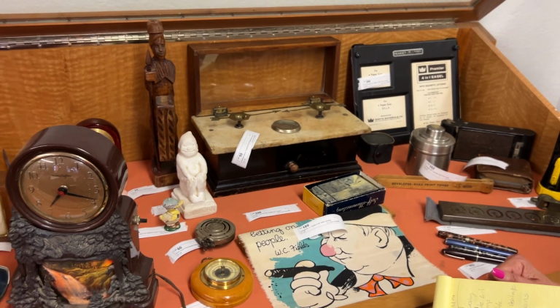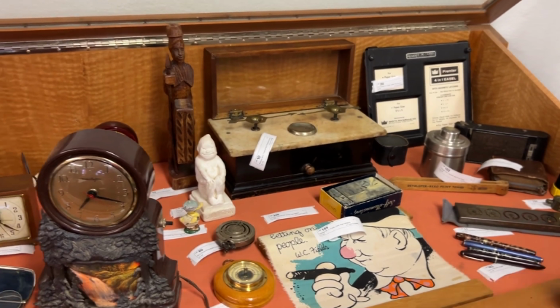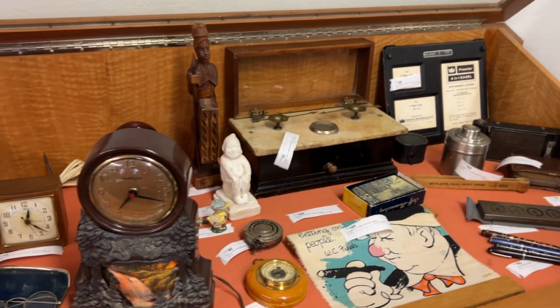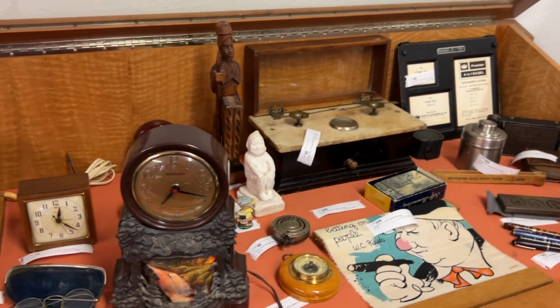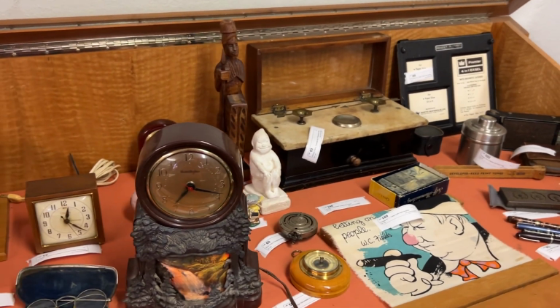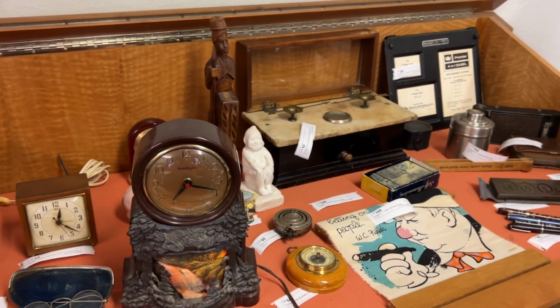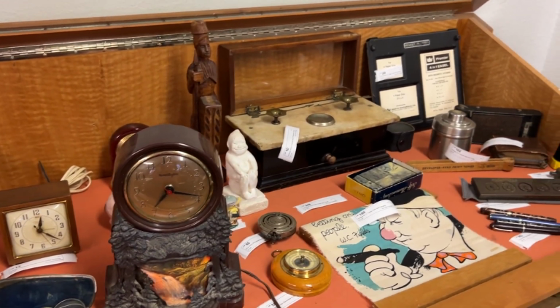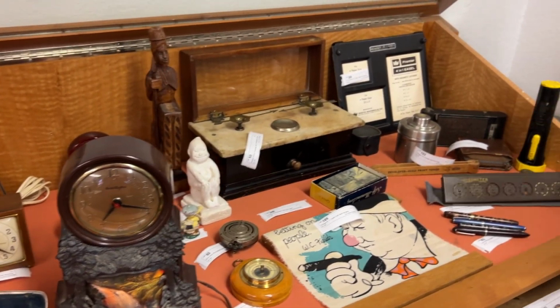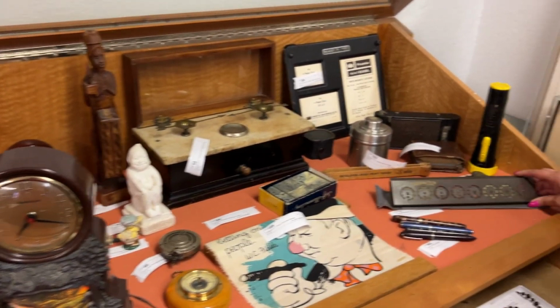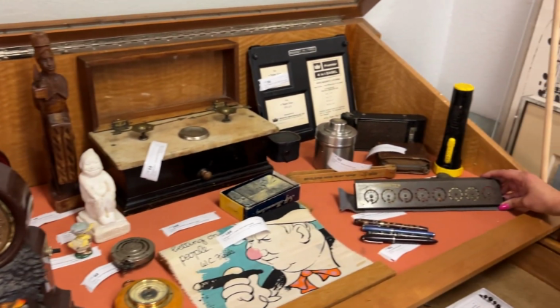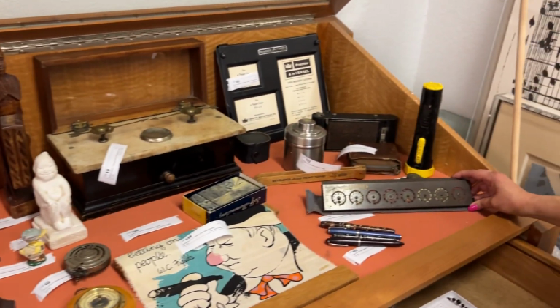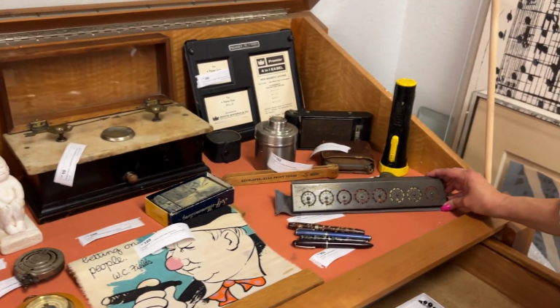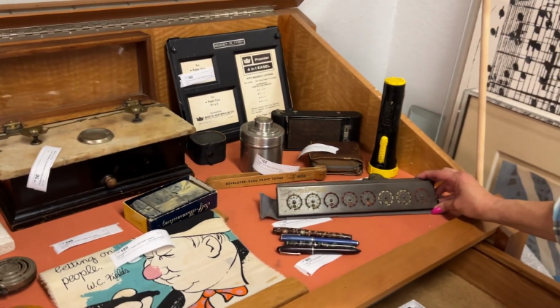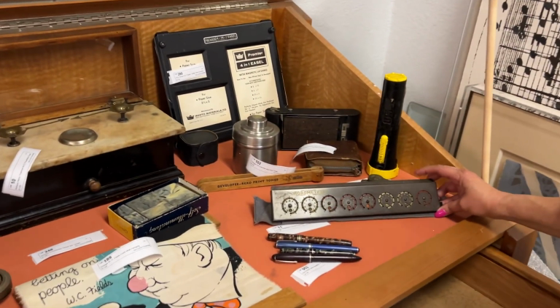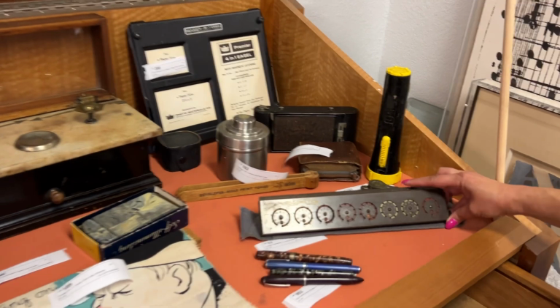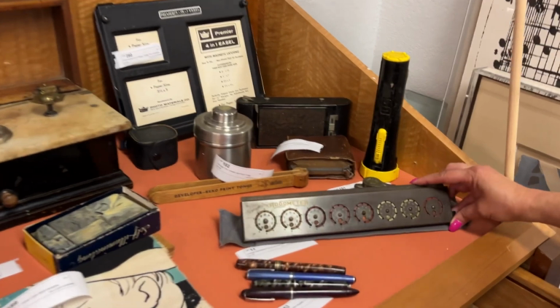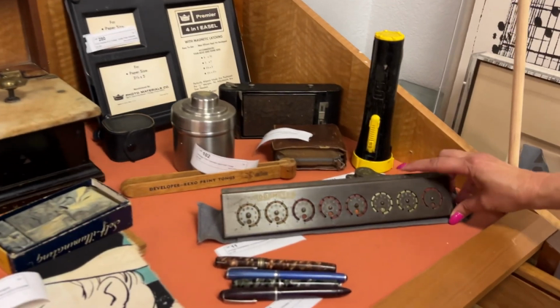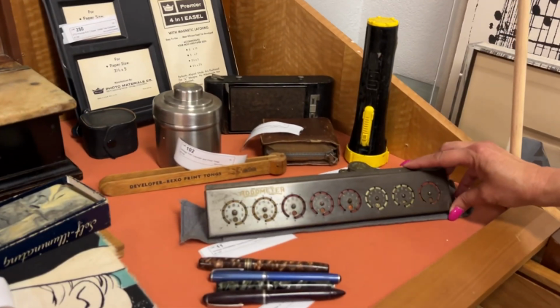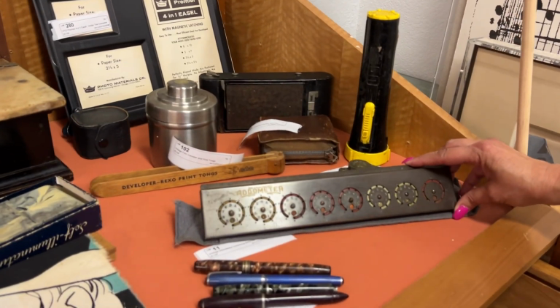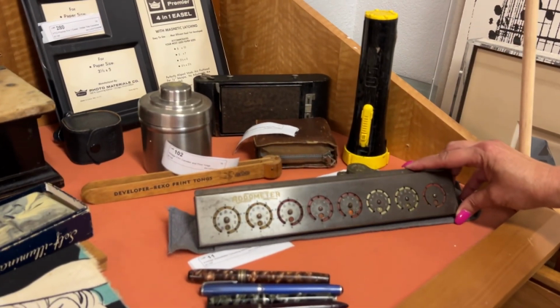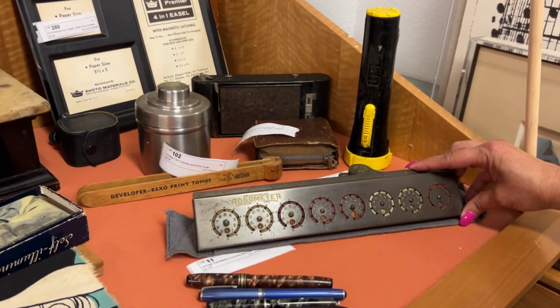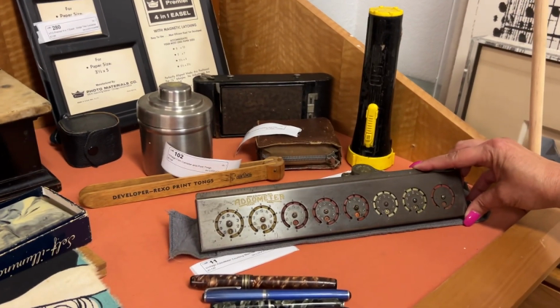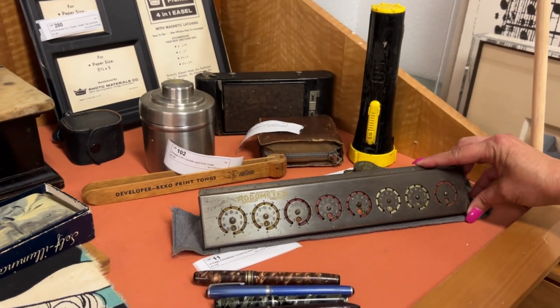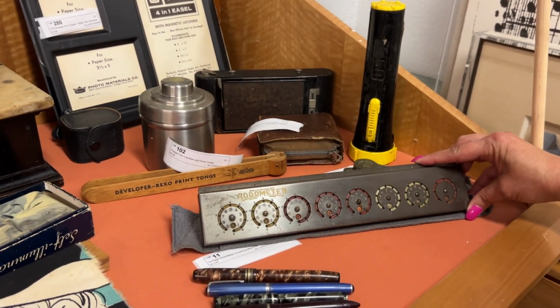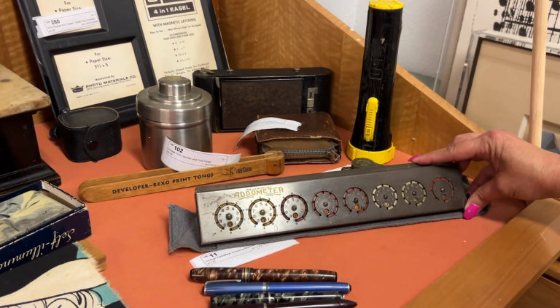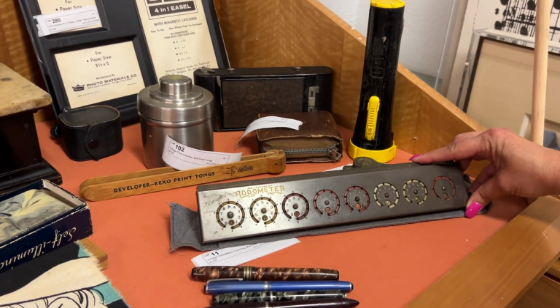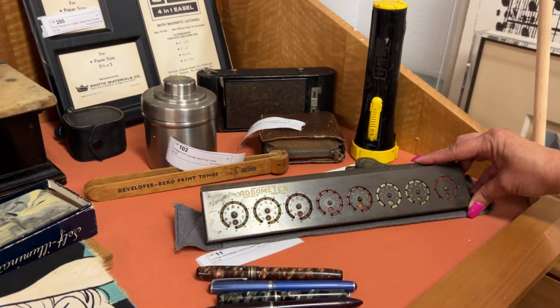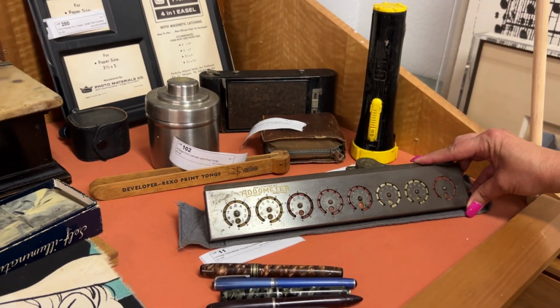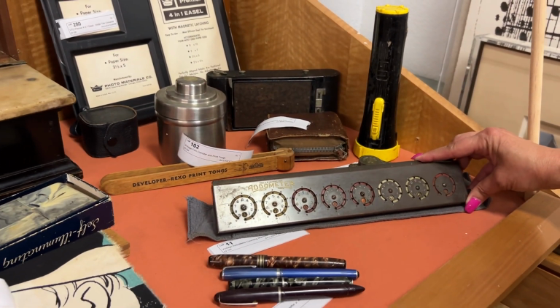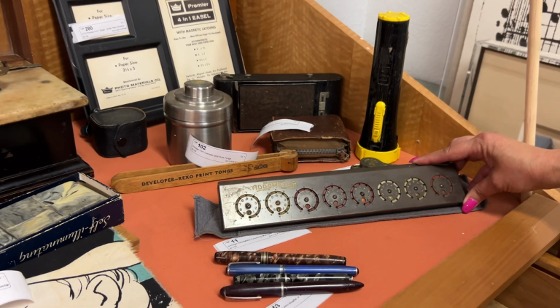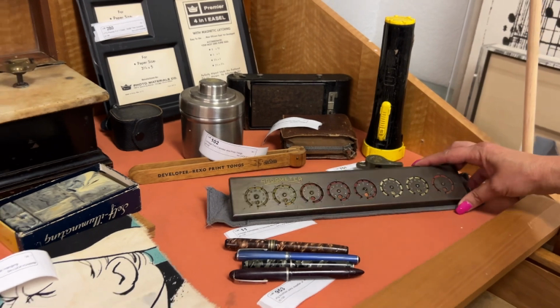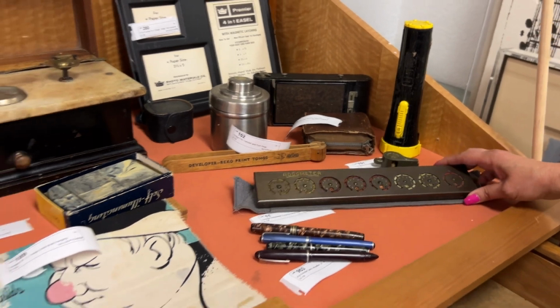We also have this addometer, which is really cool — it's an adding machine with a ruler on the edges of it. Never seen one of those before.